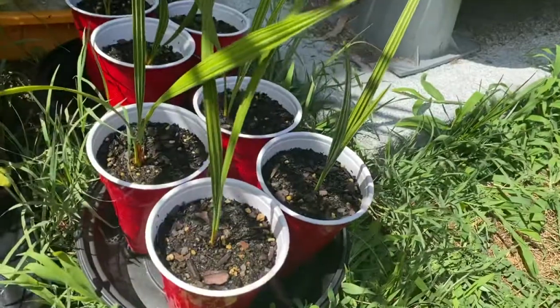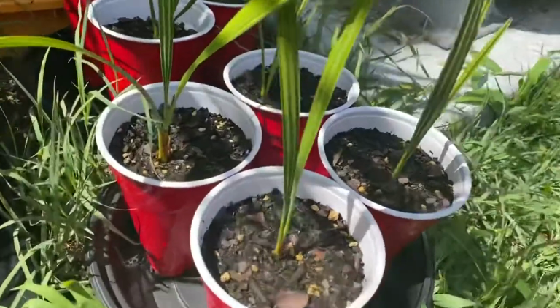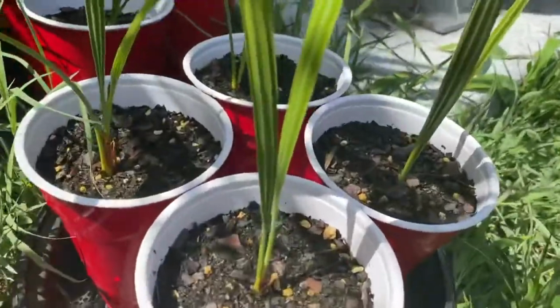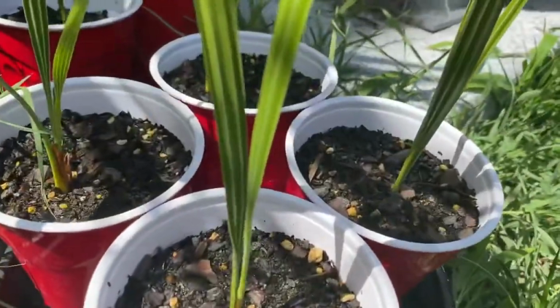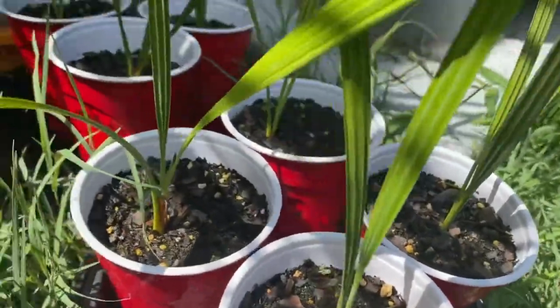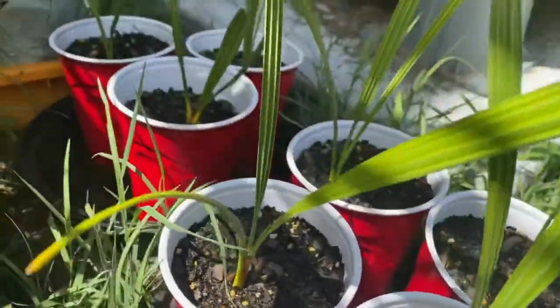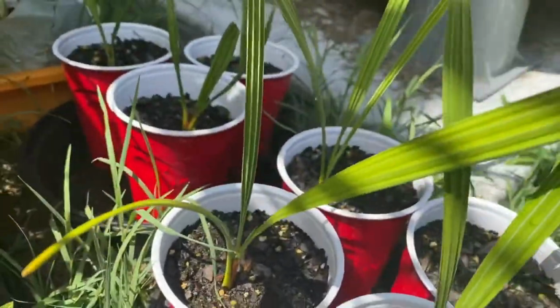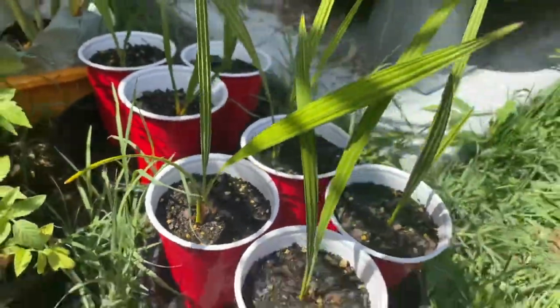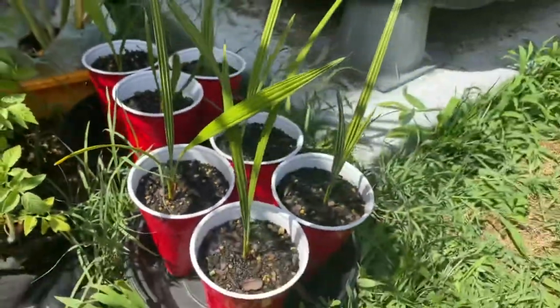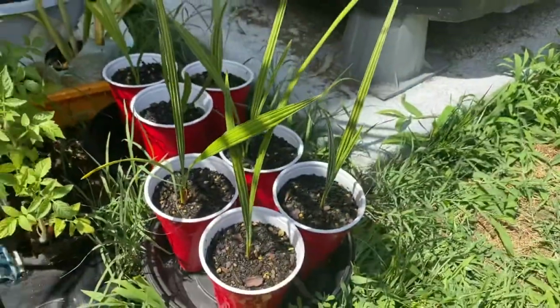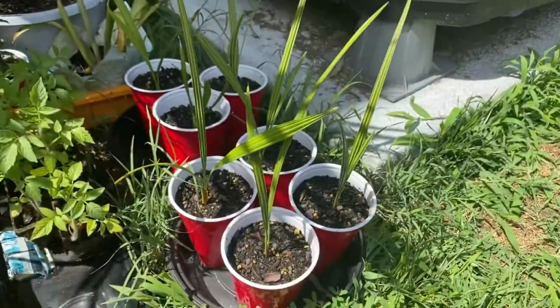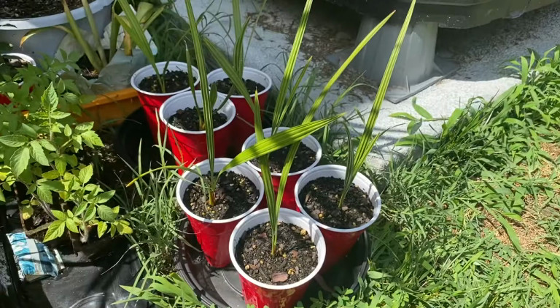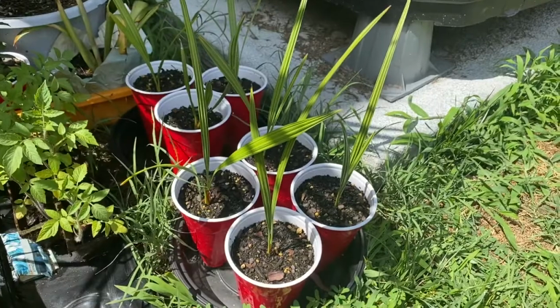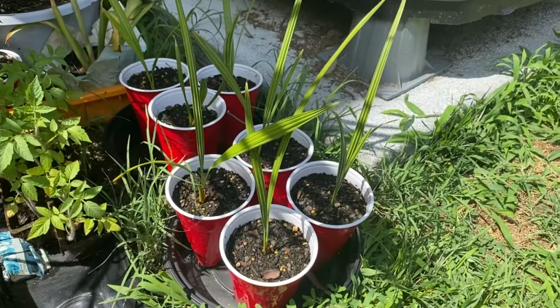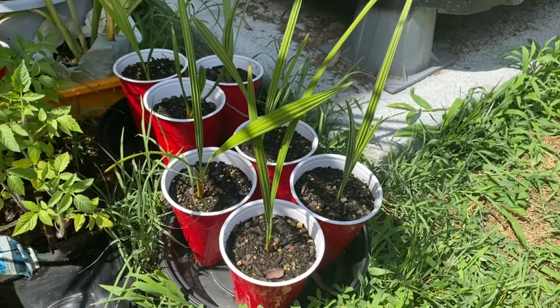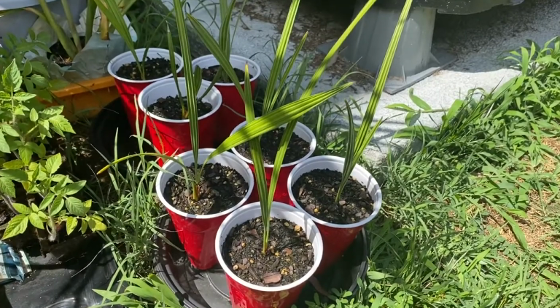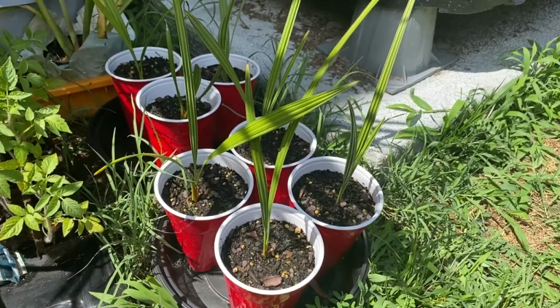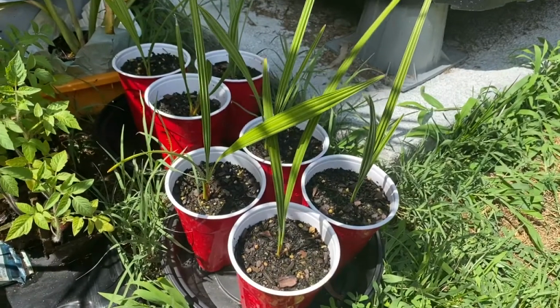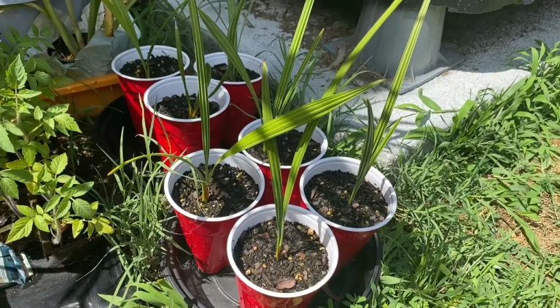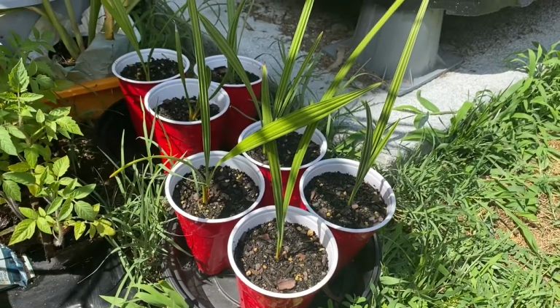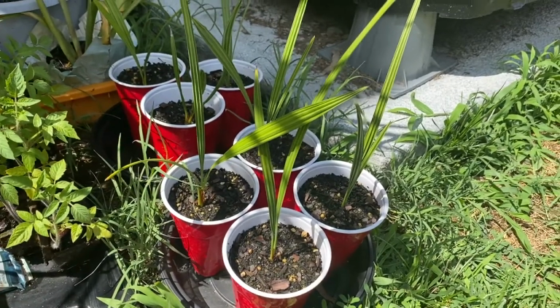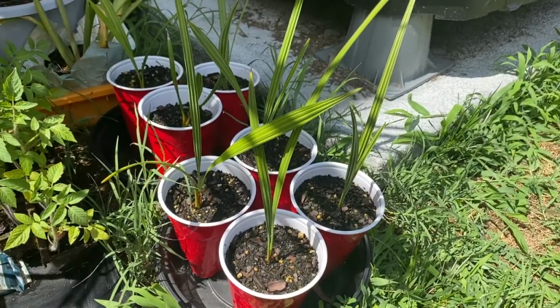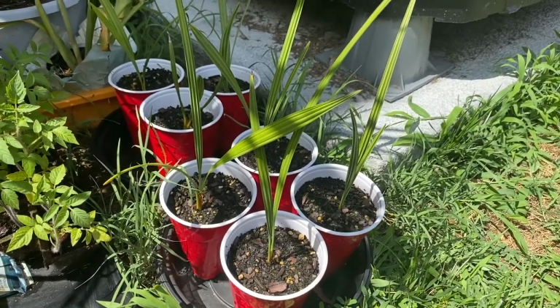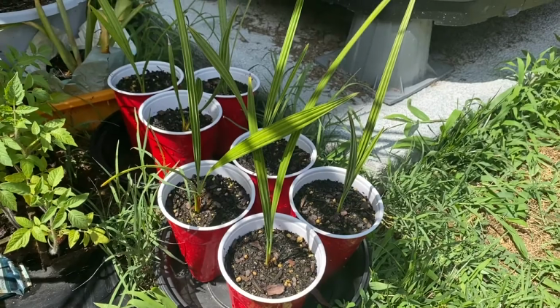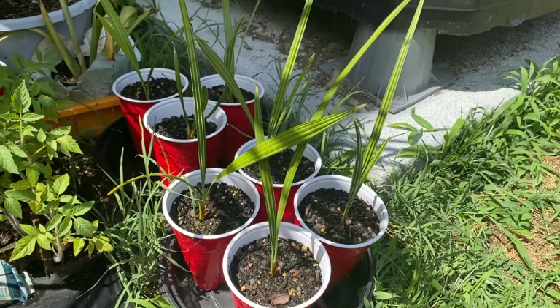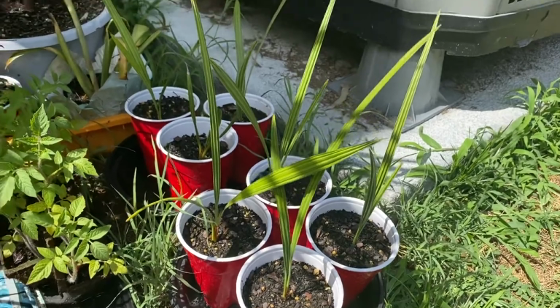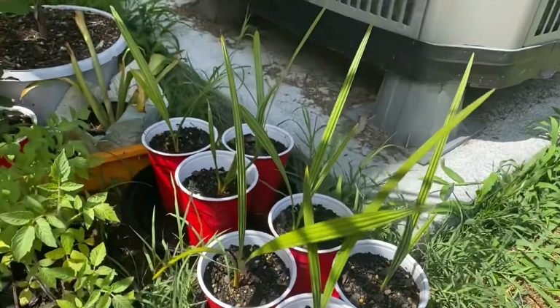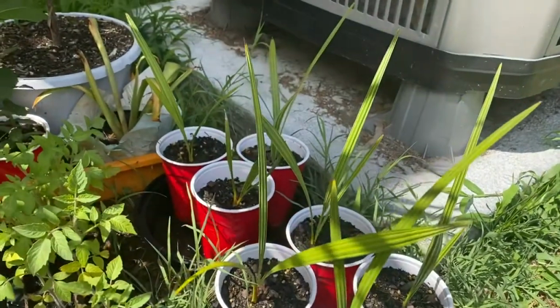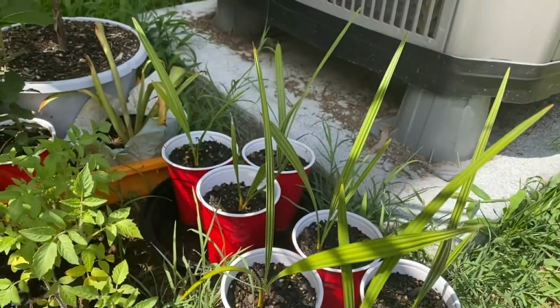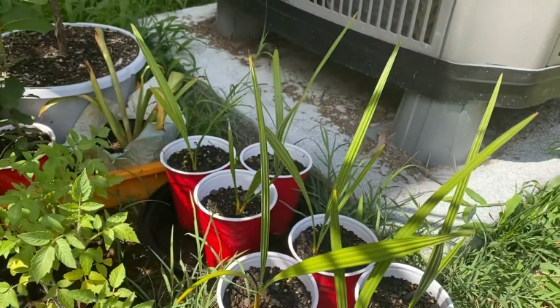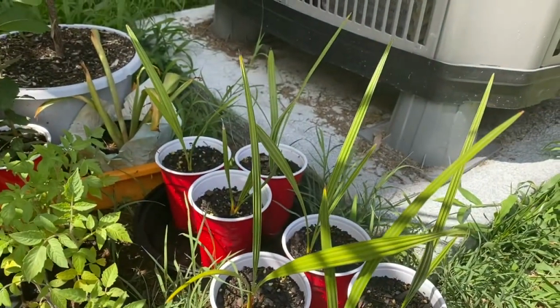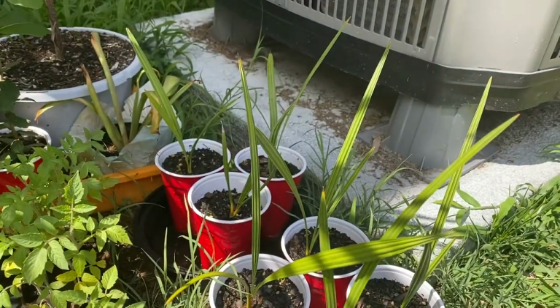You can start to see the silver just a little bit. The older leaves on these are kind of beat up a little bit because they're inside over the winter, and then I put them back outside just a little while ago — actually more like a month or two ago.